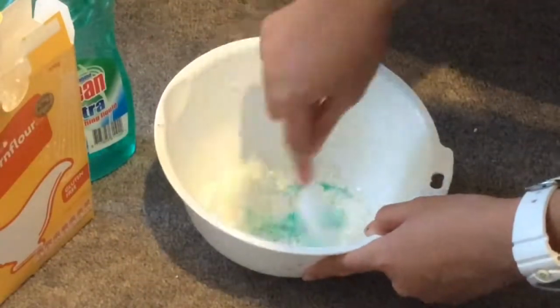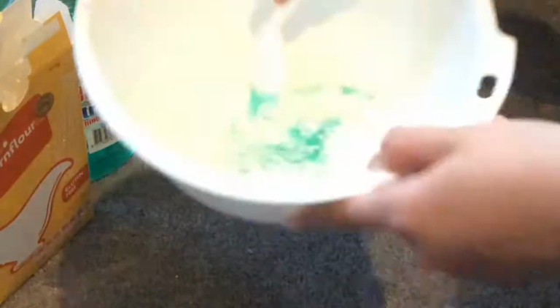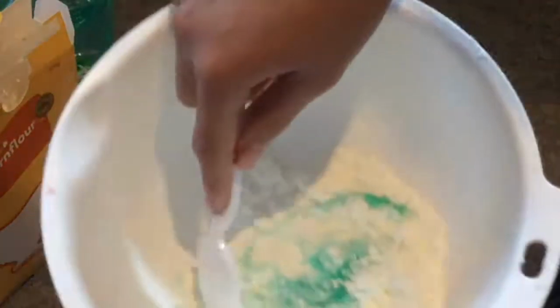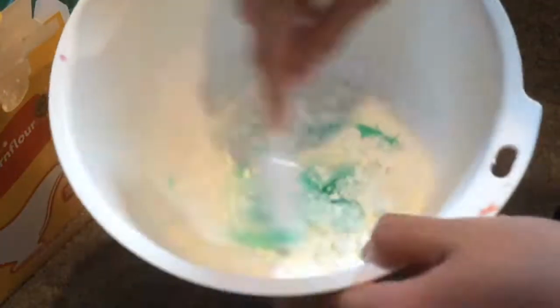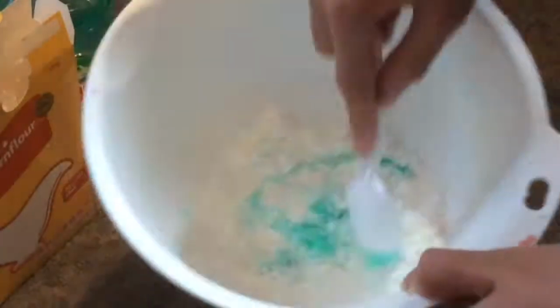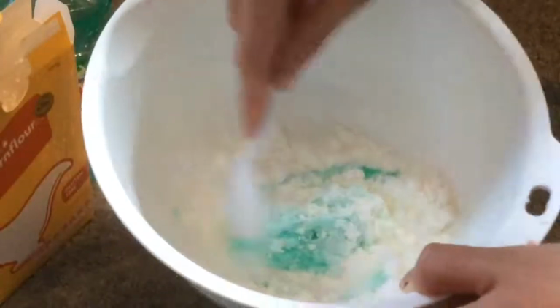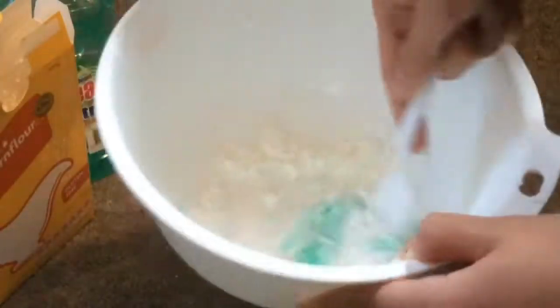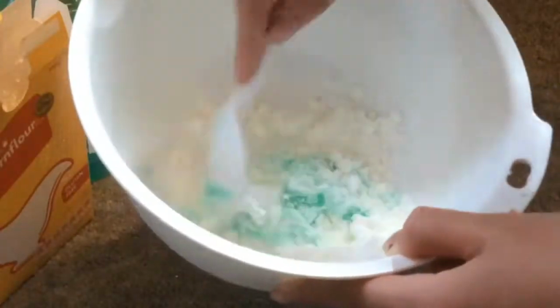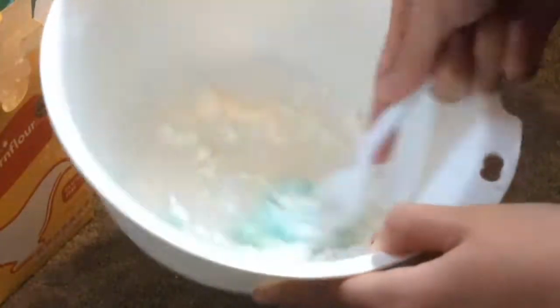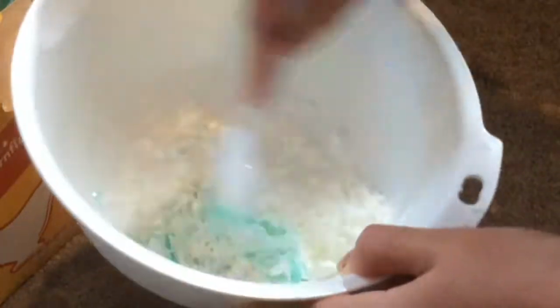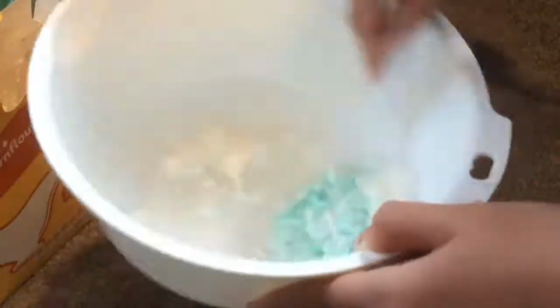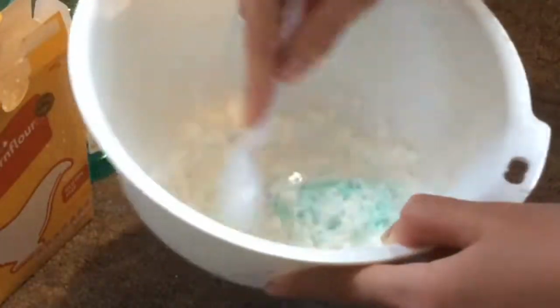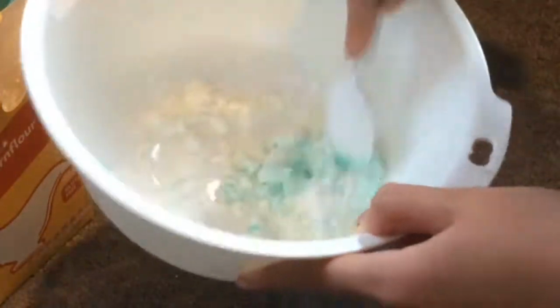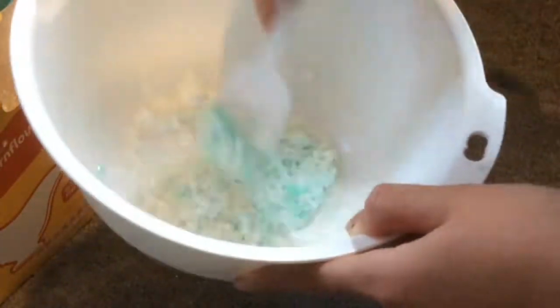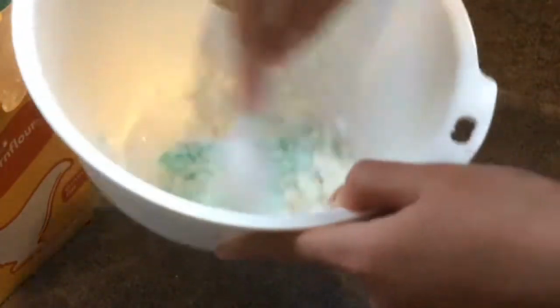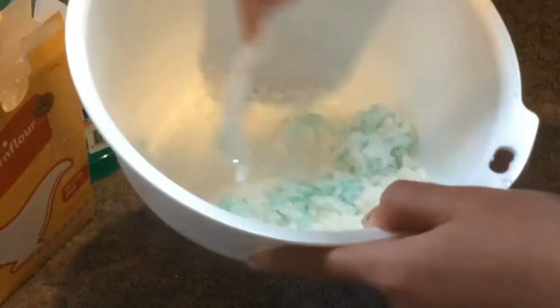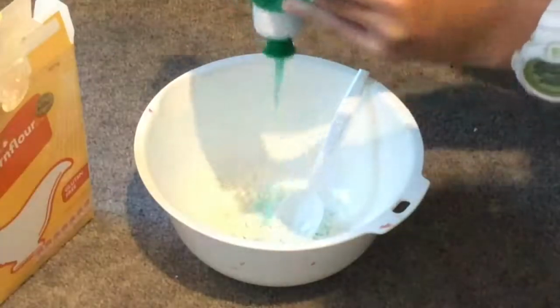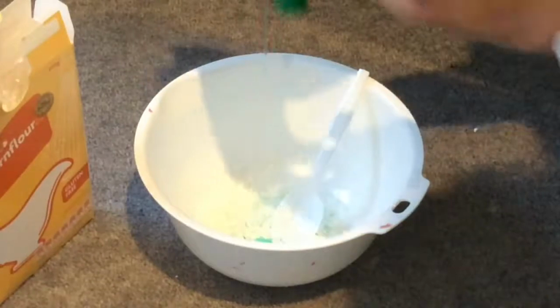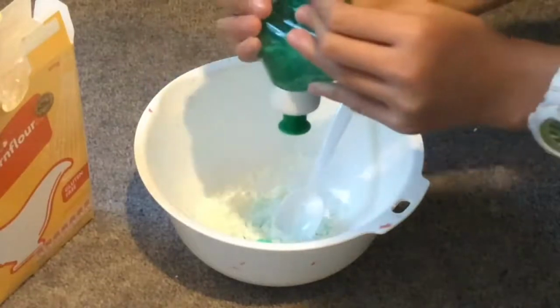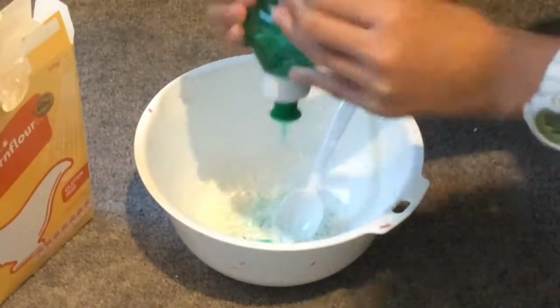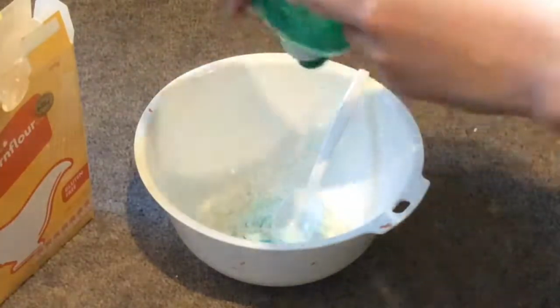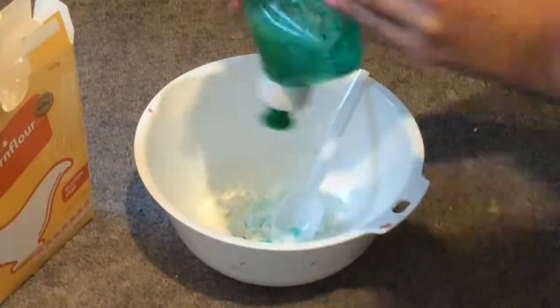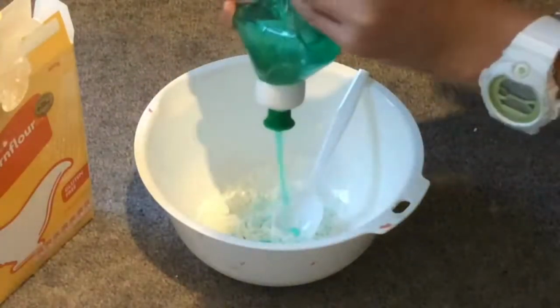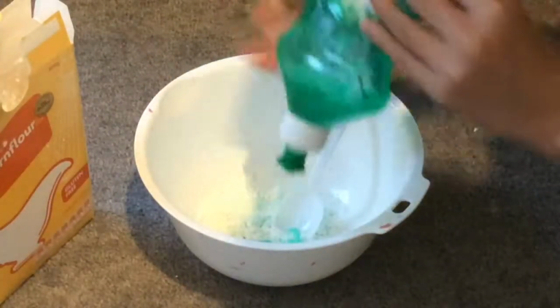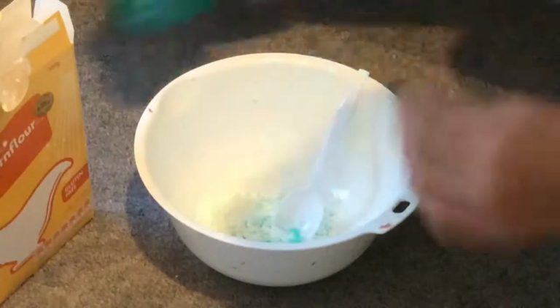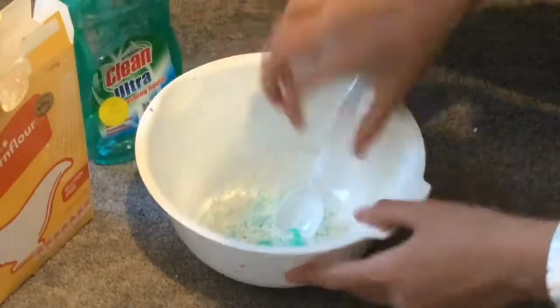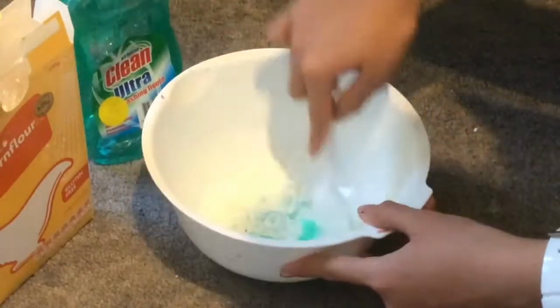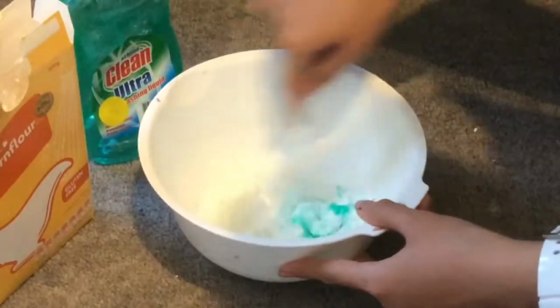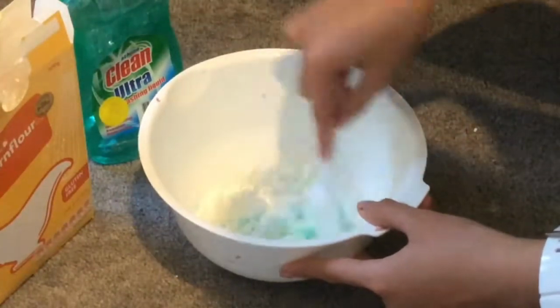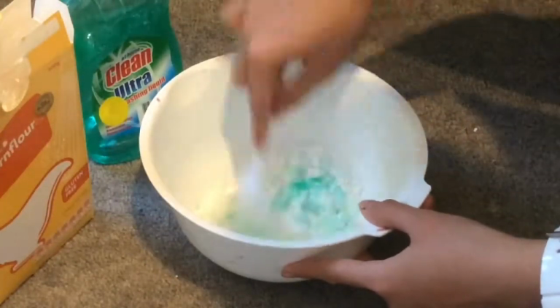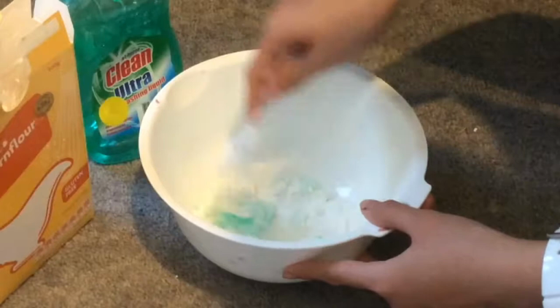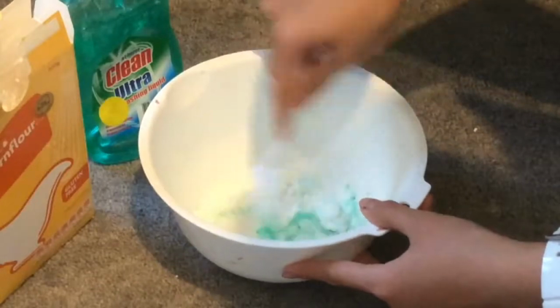As you can see, it's starting to form. Keep mixing this and if you need to, add more dishwashing soap if it doesn't start to form.